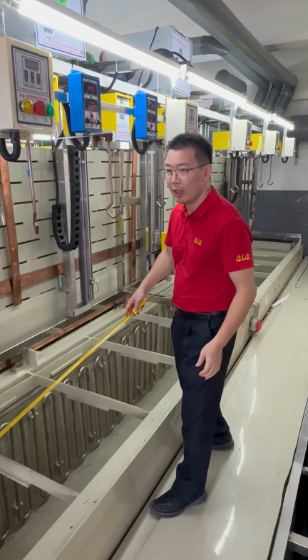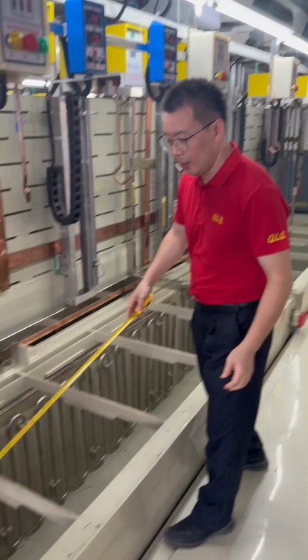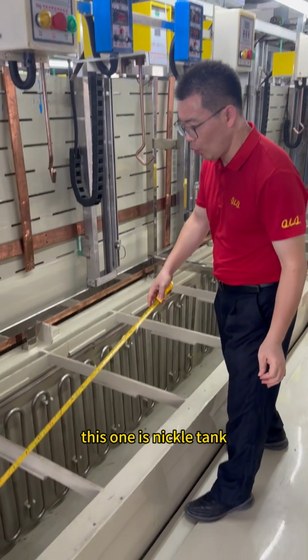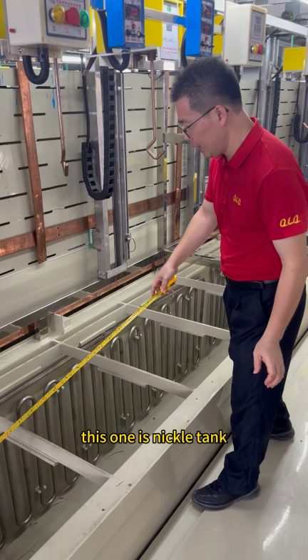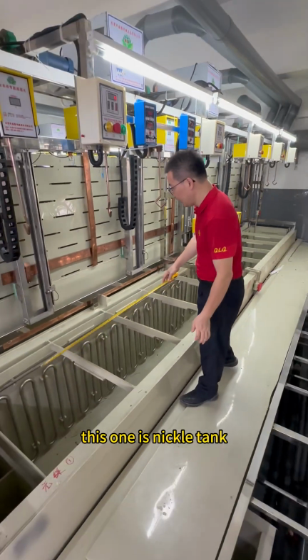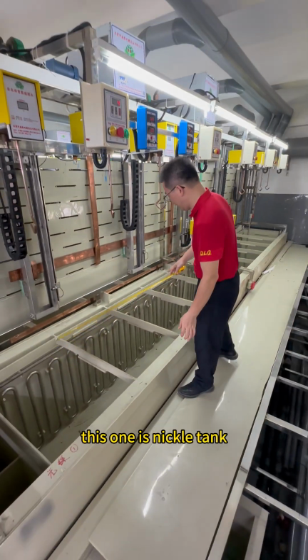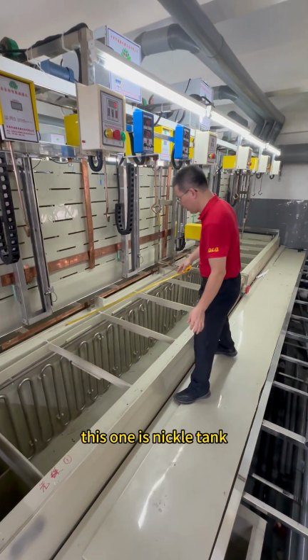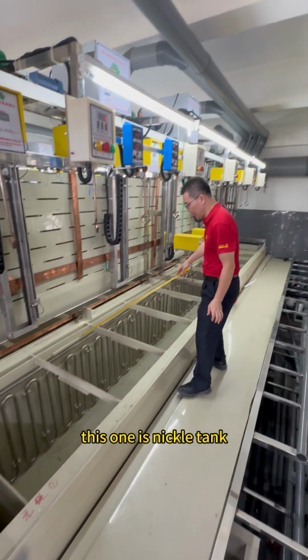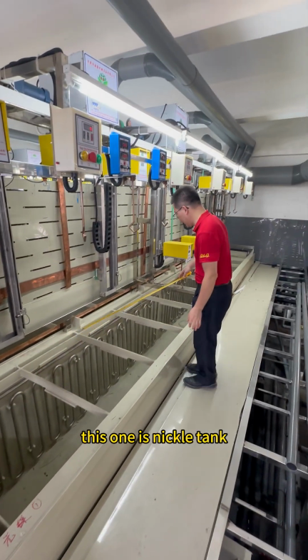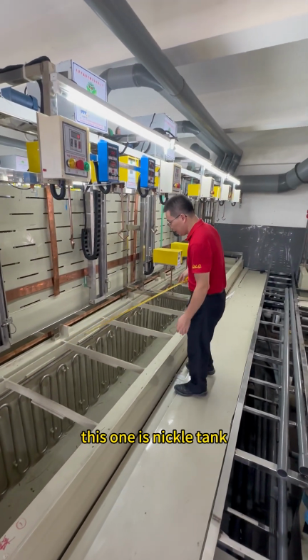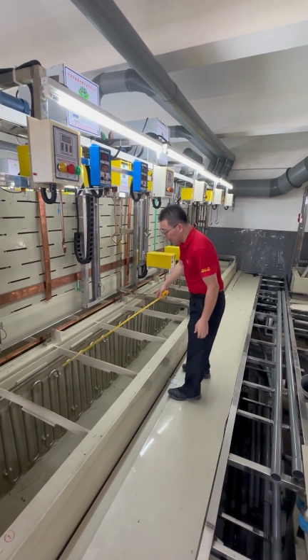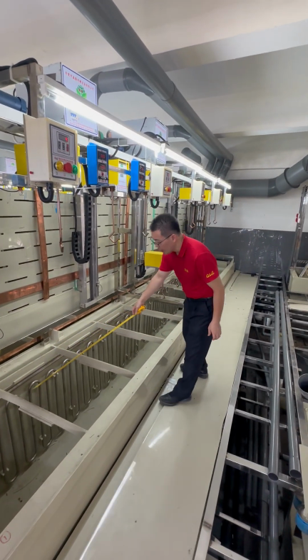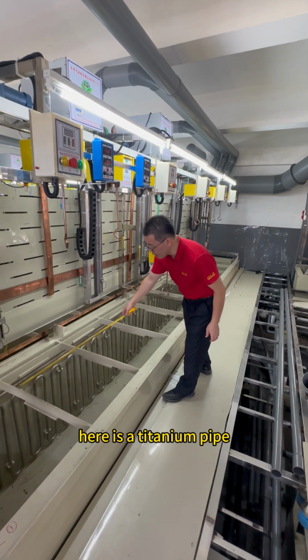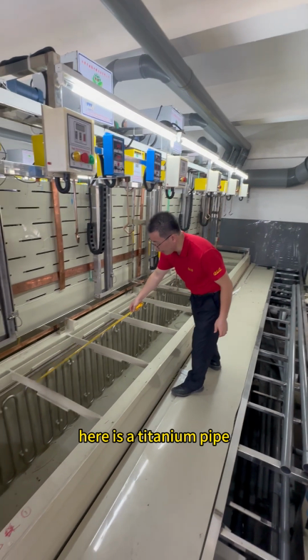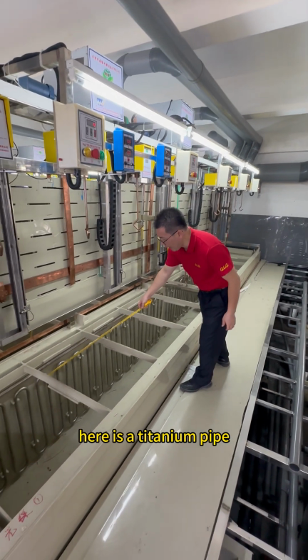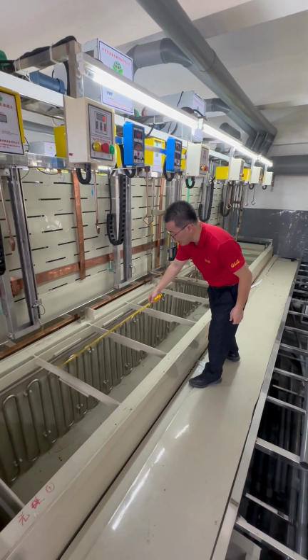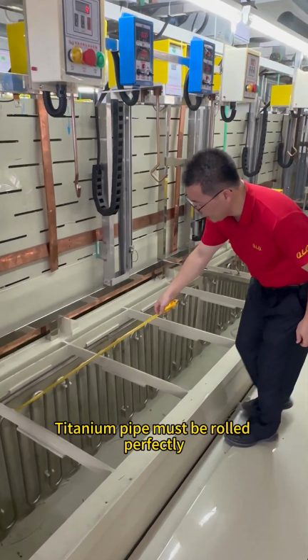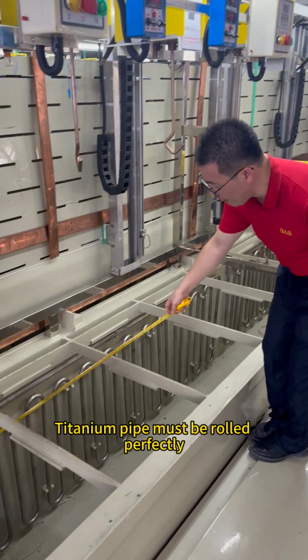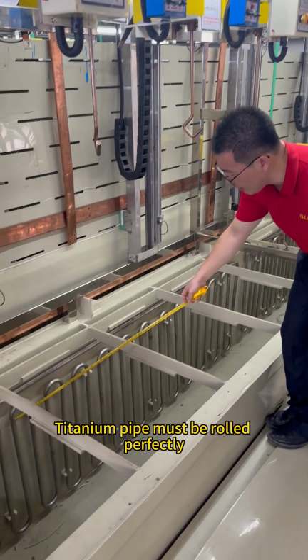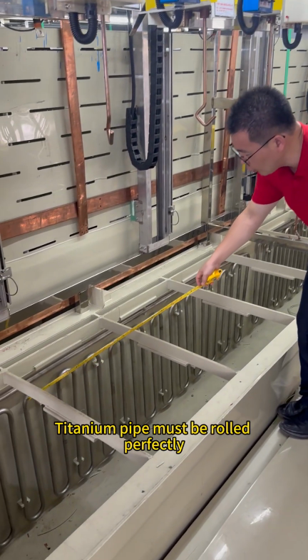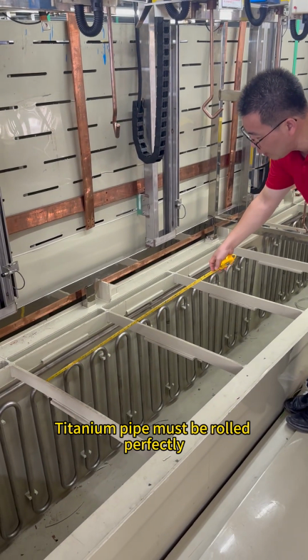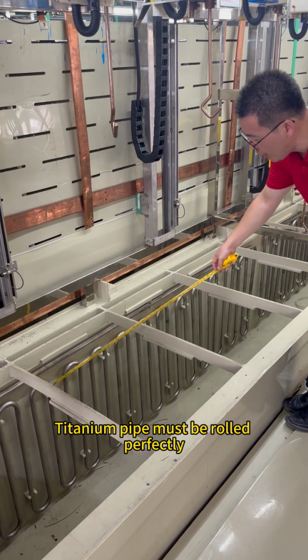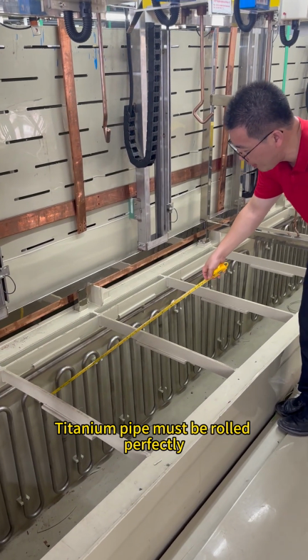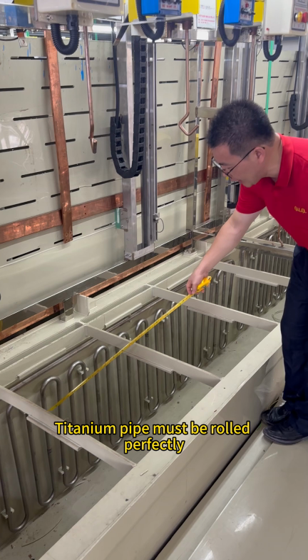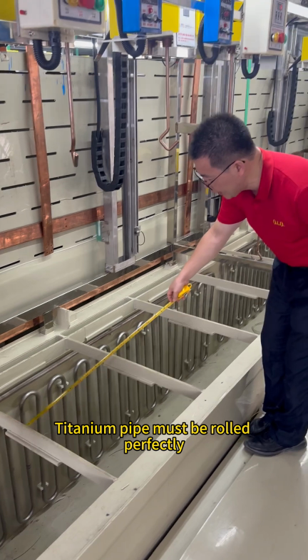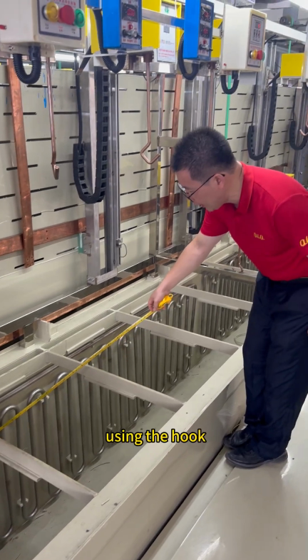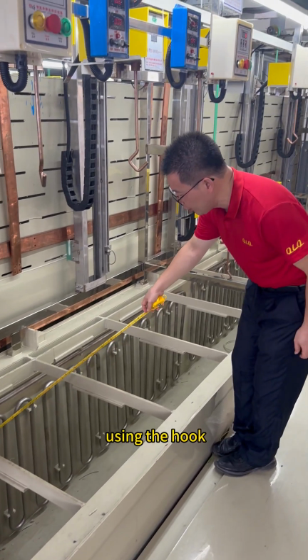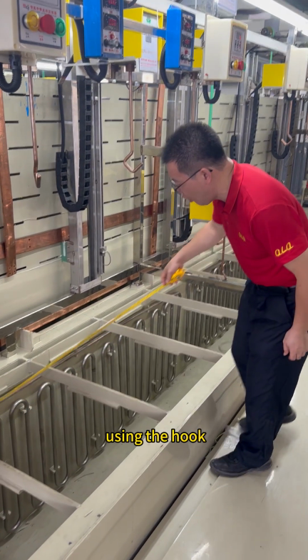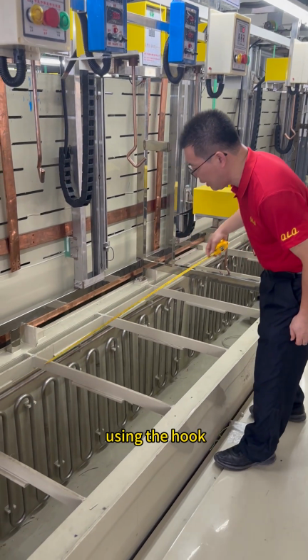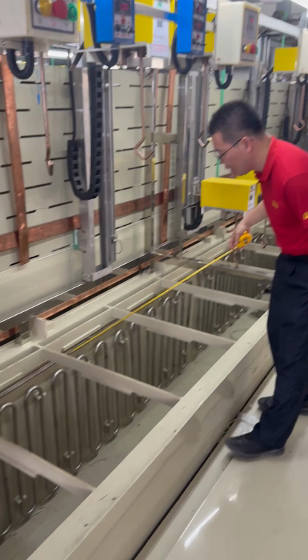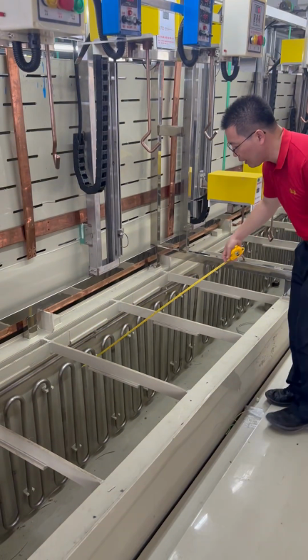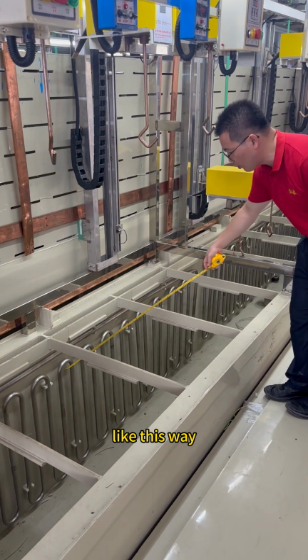This one is nickel down. Here is a titanium part. You must draw it perfectly — you see the holder, like this way.